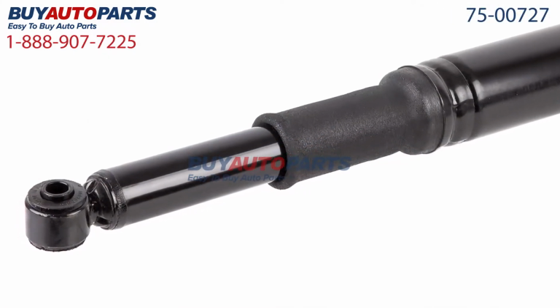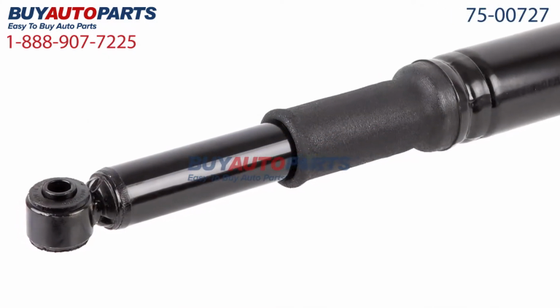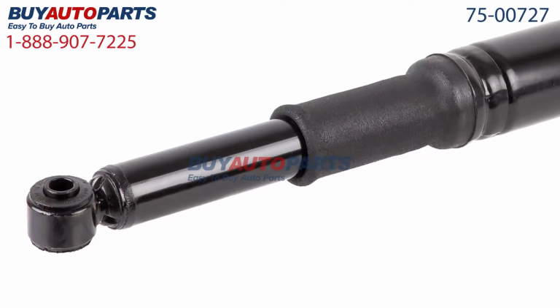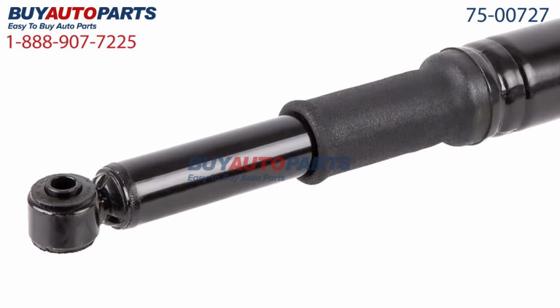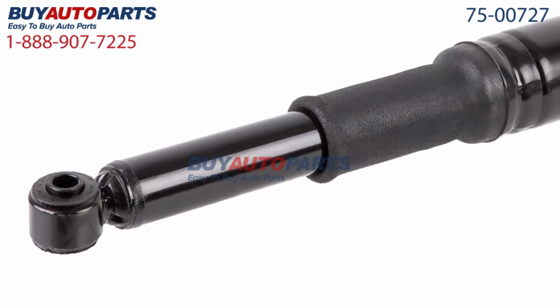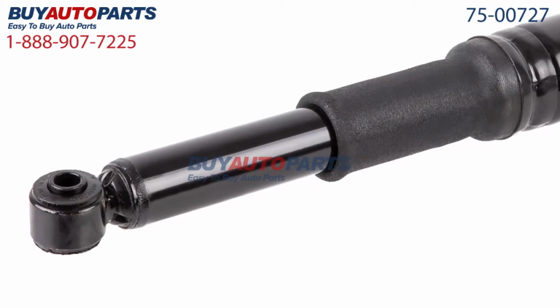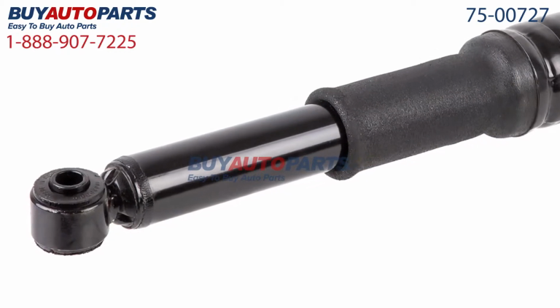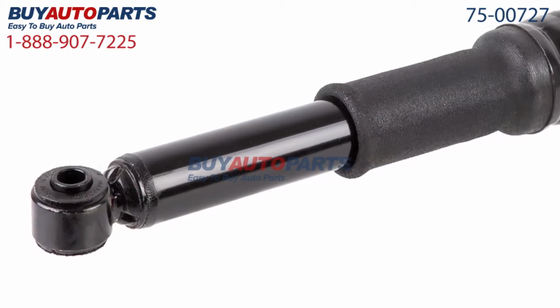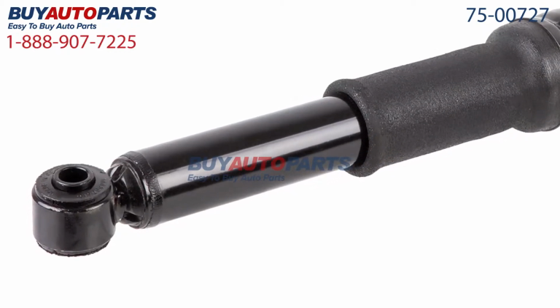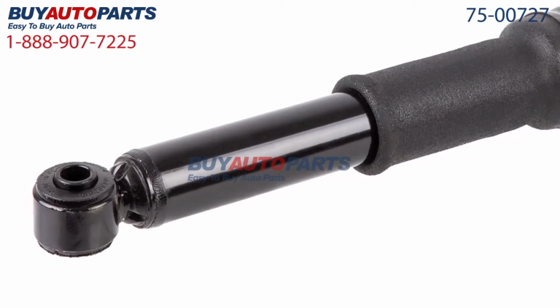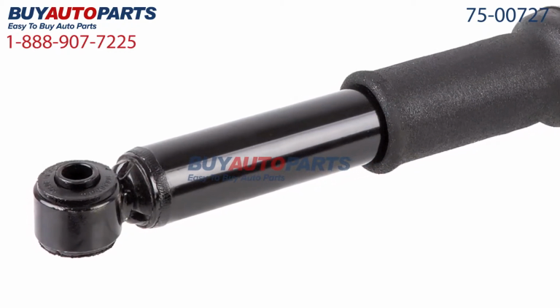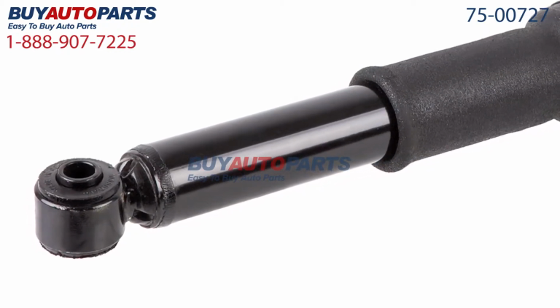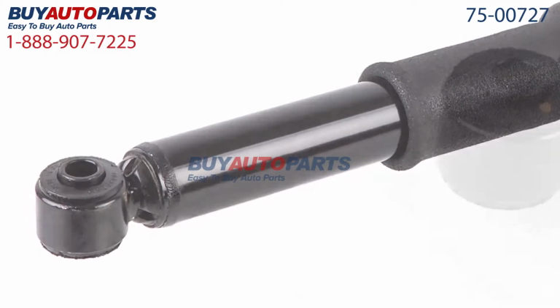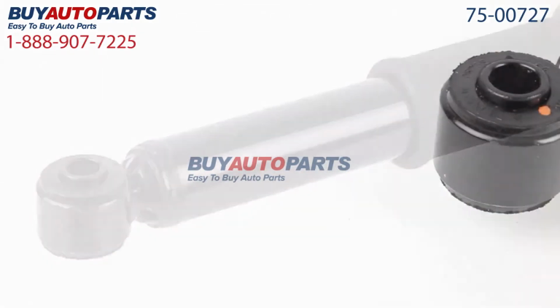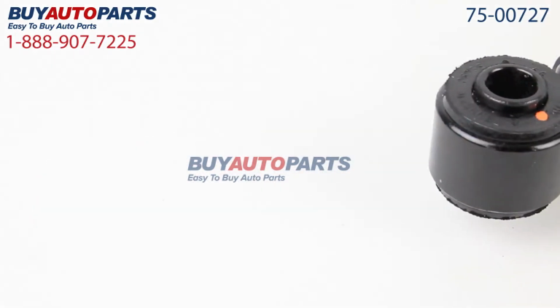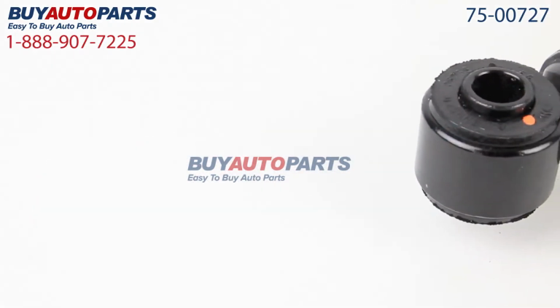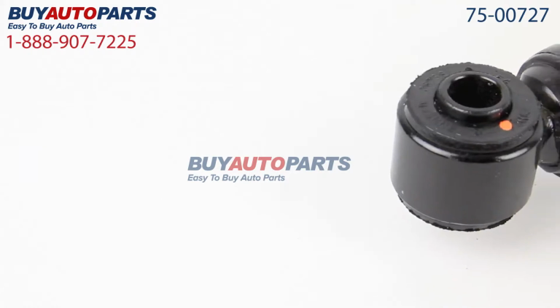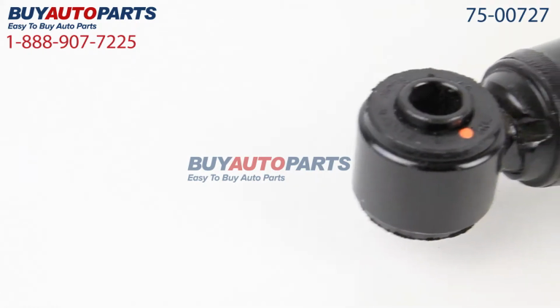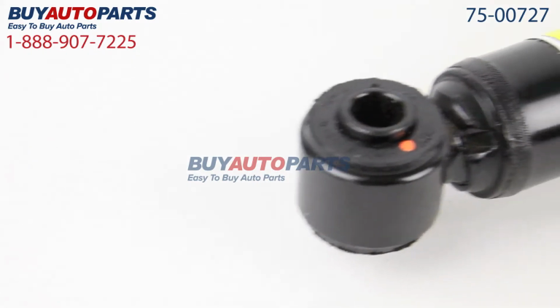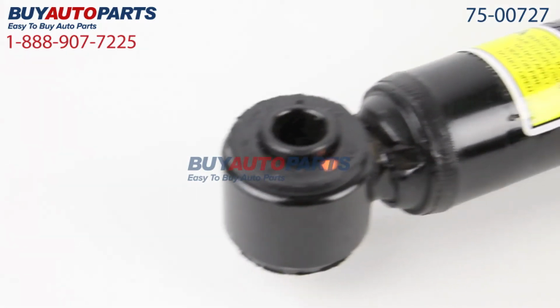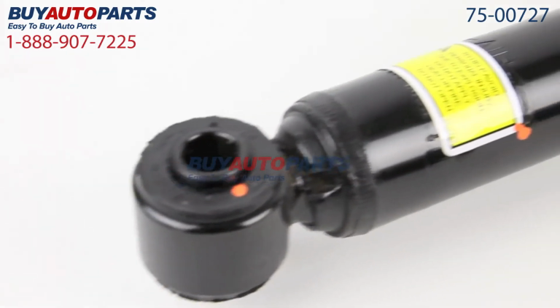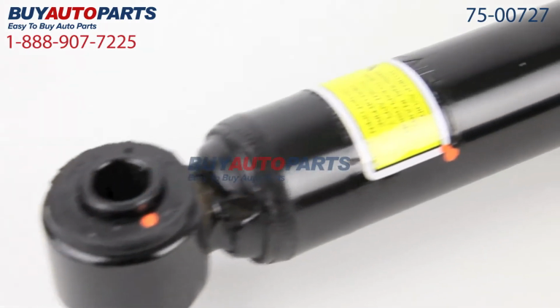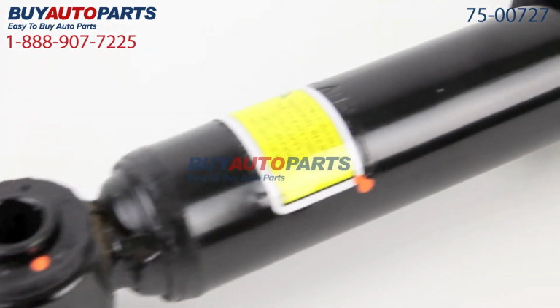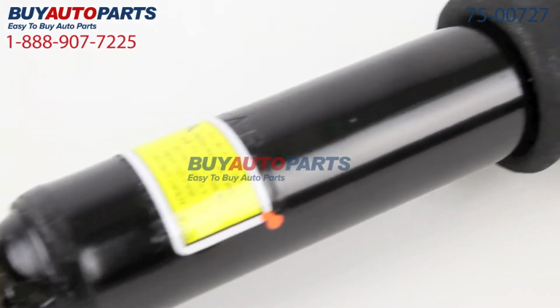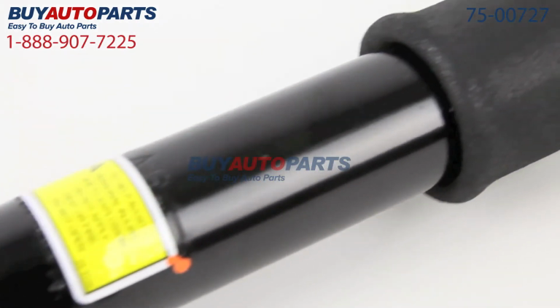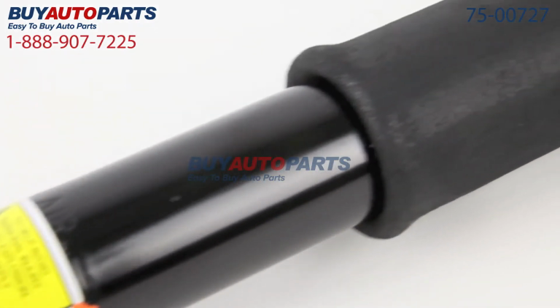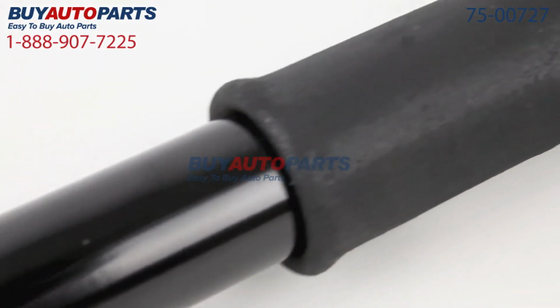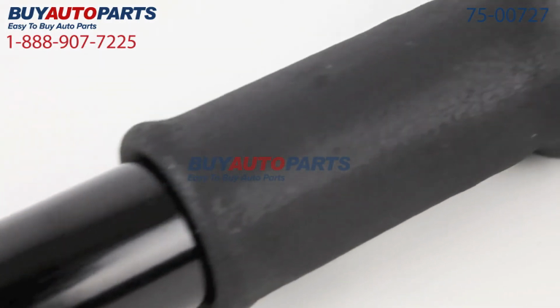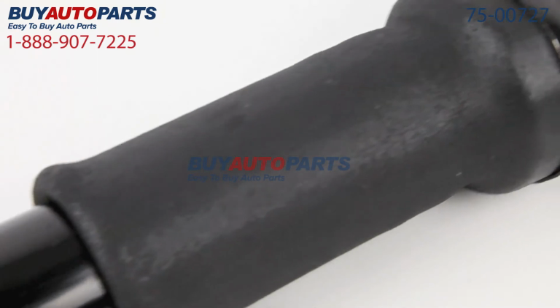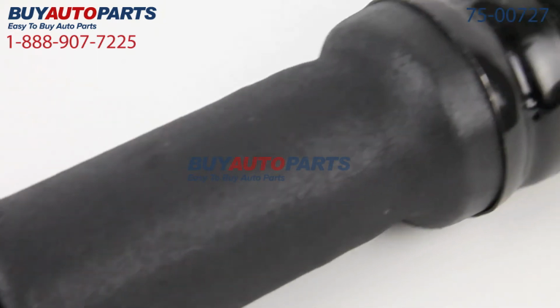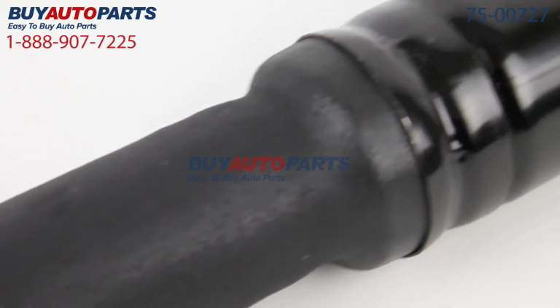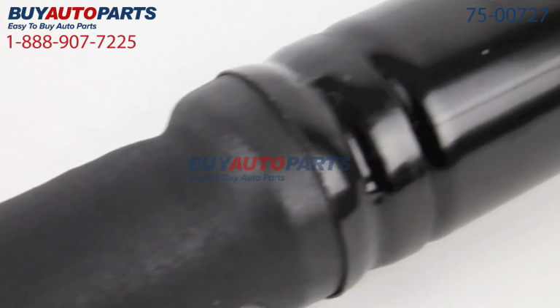This part comes with the best warranty in the industry and the support of our American Auto Parts Specialists, here to assist you at 888-907-7225. Only at Buy Auto Parts, where all orders over $50 ship for free.